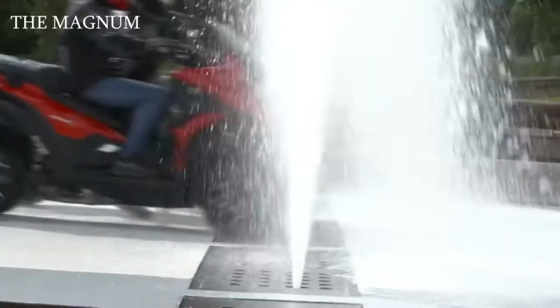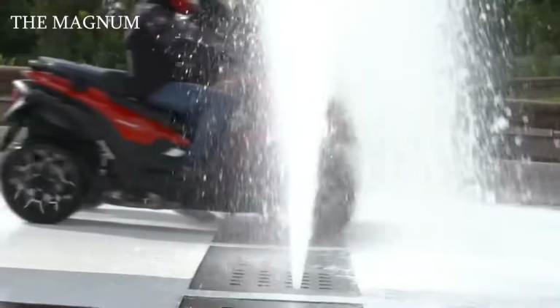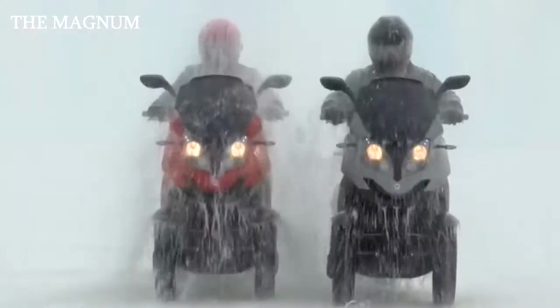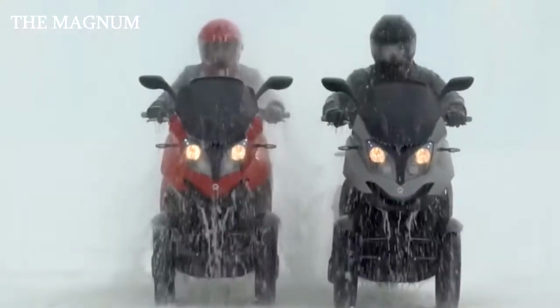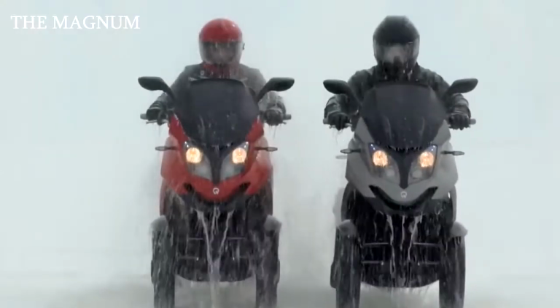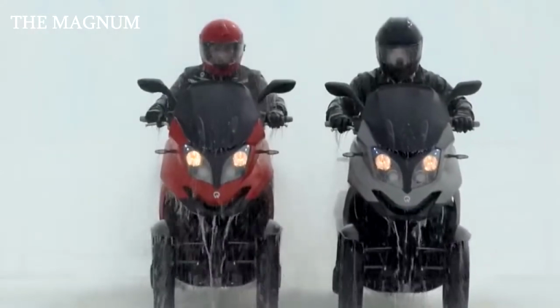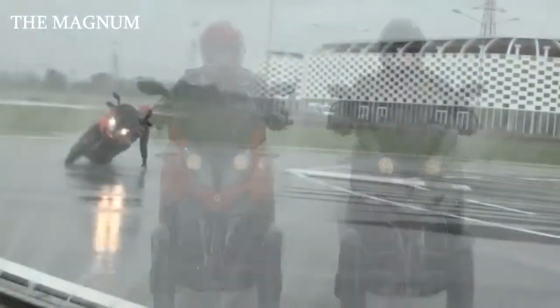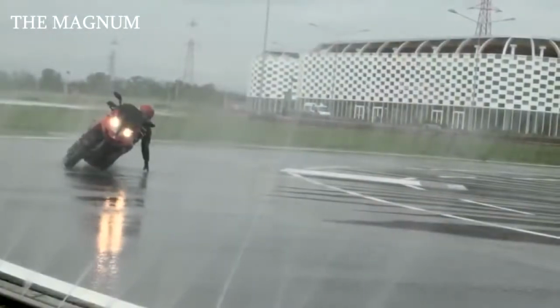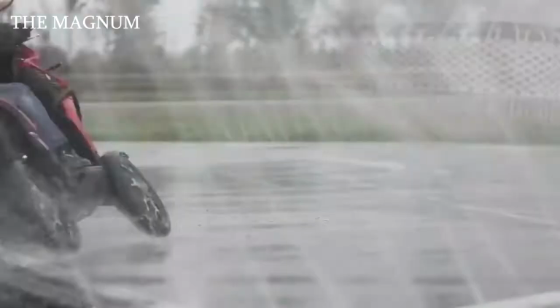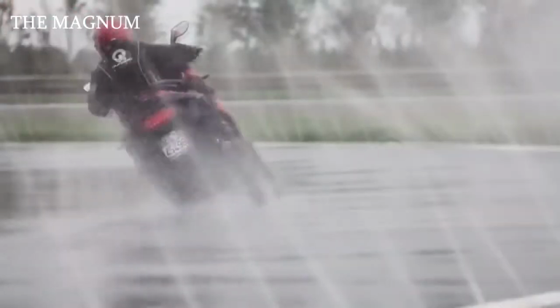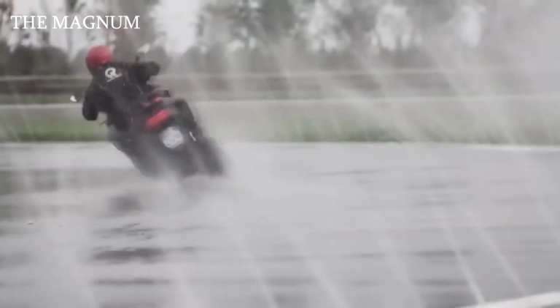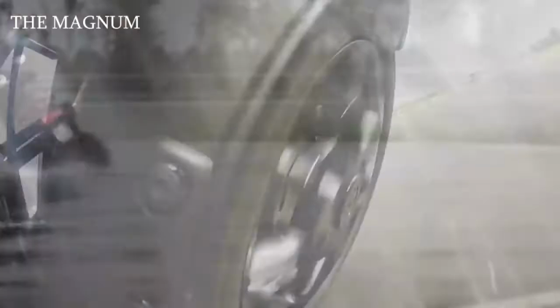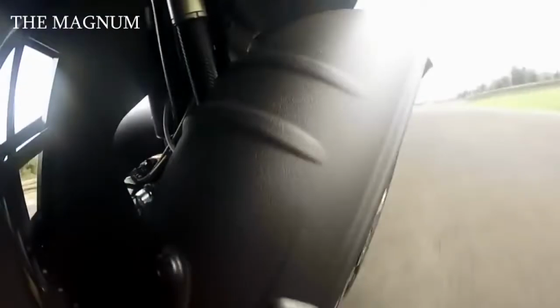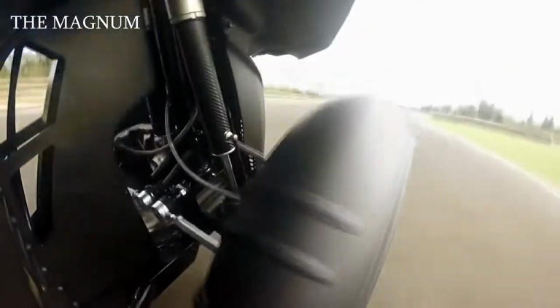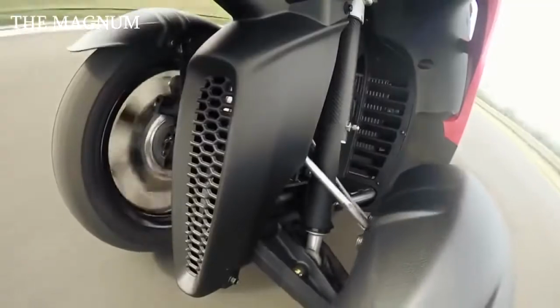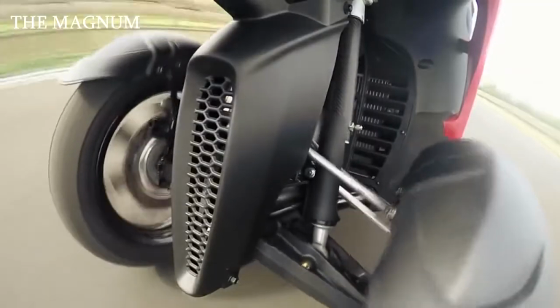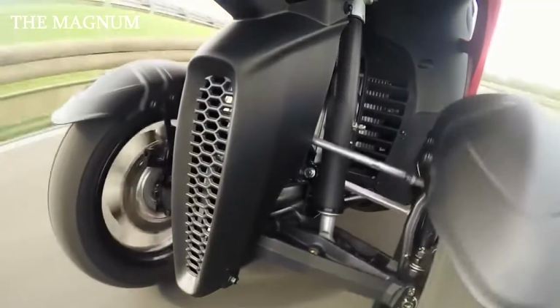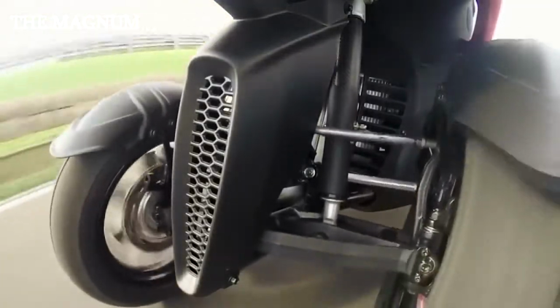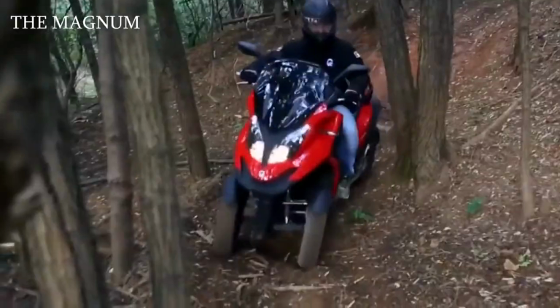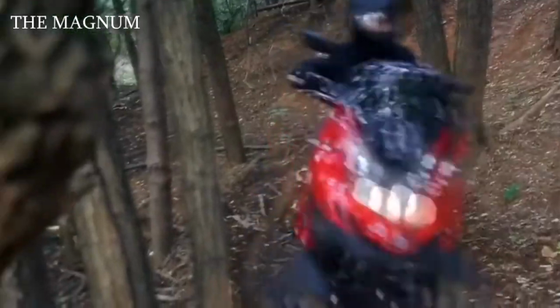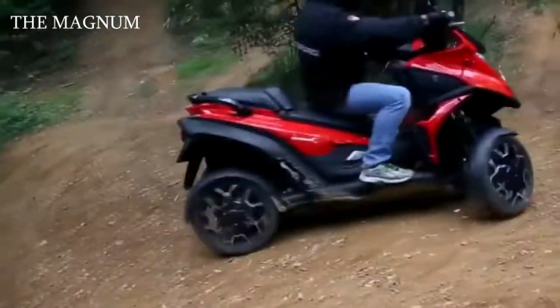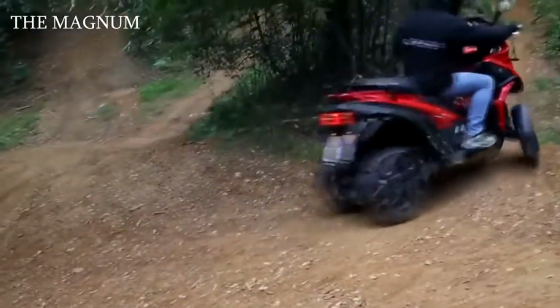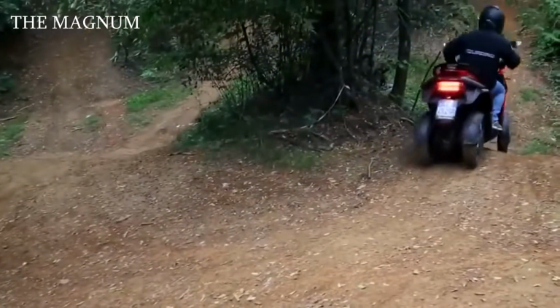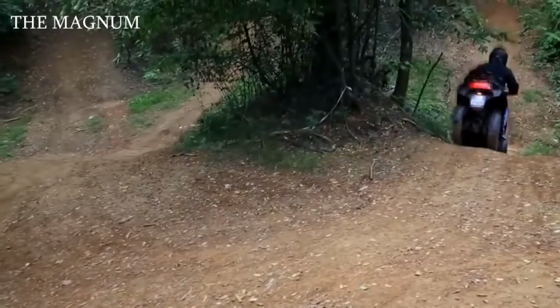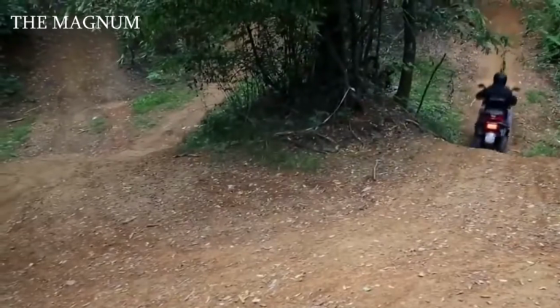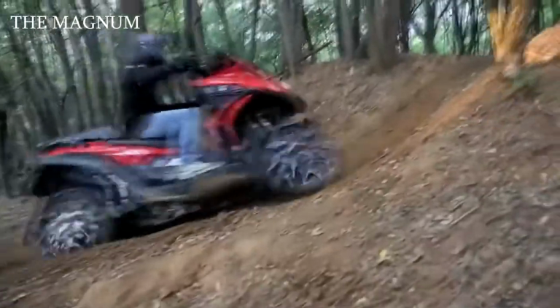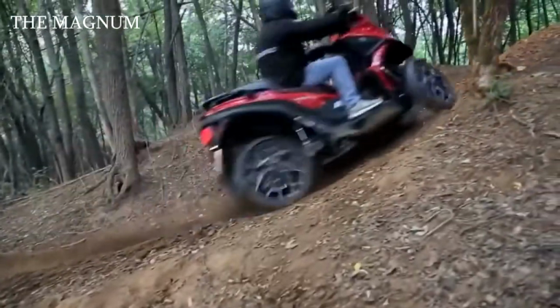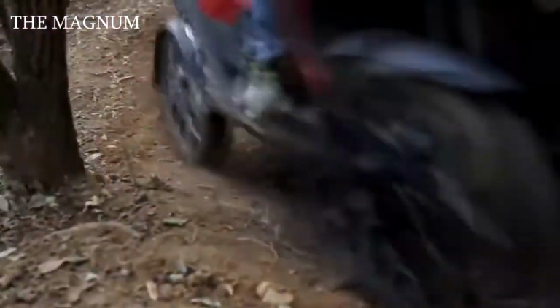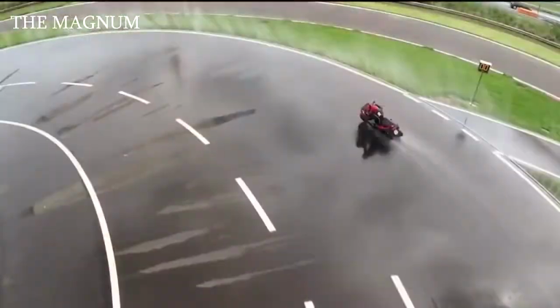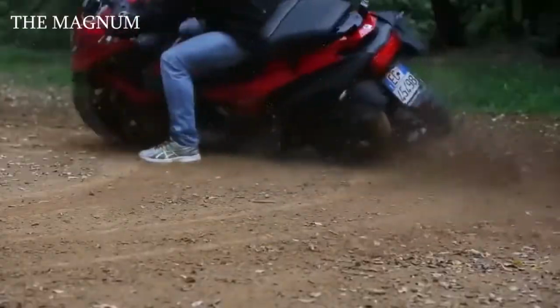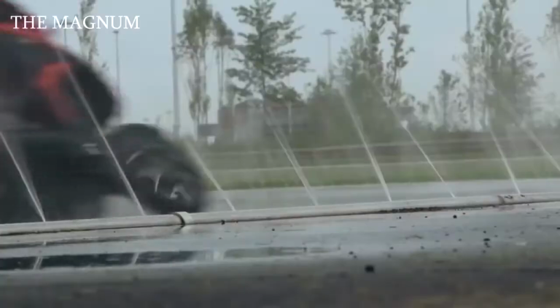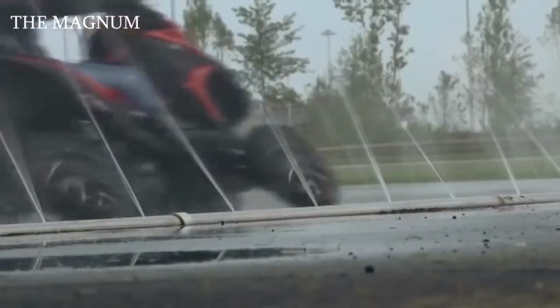The Quadro Four has rear-wheel drive and a single-cylinder engine with a displacement of 346 cubic centimeters and an output of 32 horsepower. To drive this four-wheeled scooter, as with three-wheeled models, a driver's license is required.